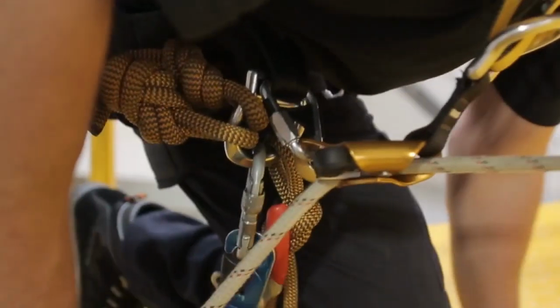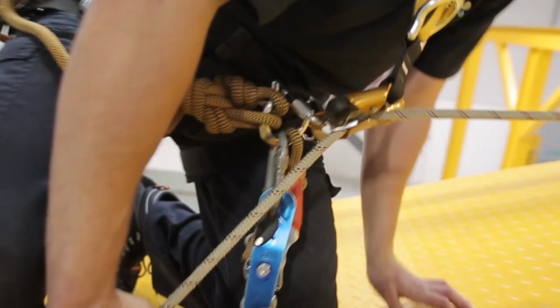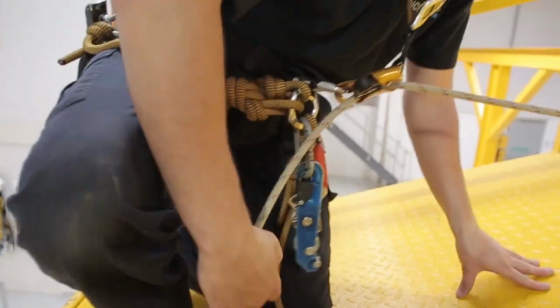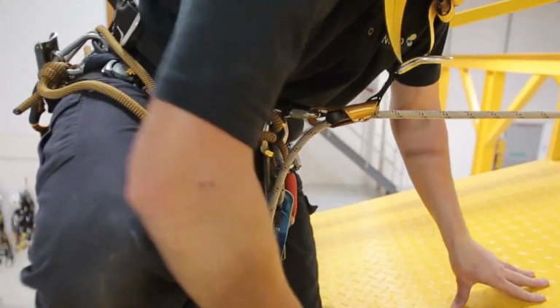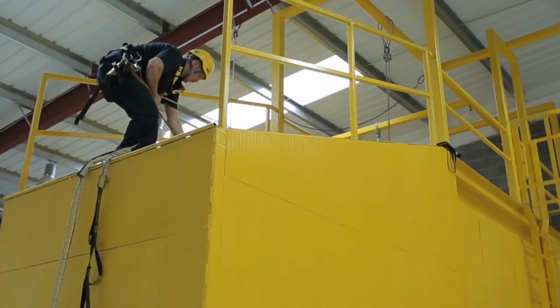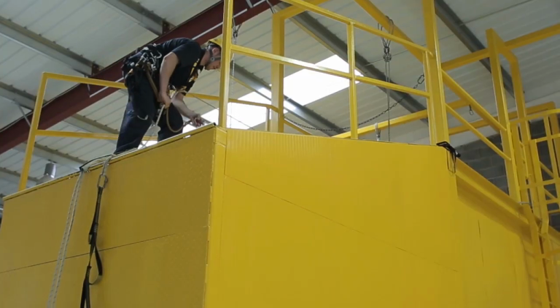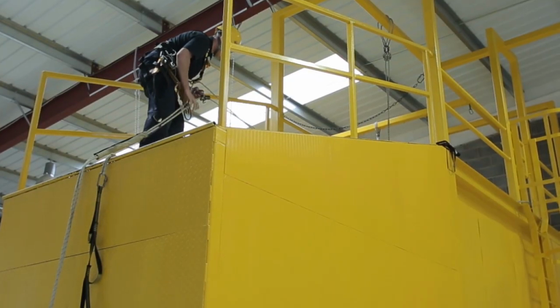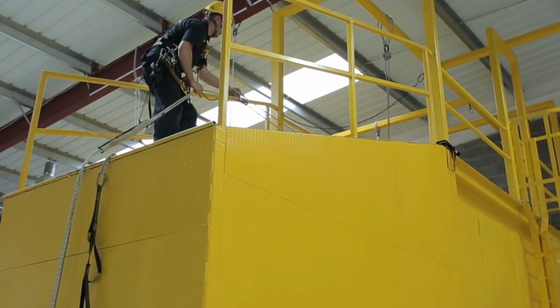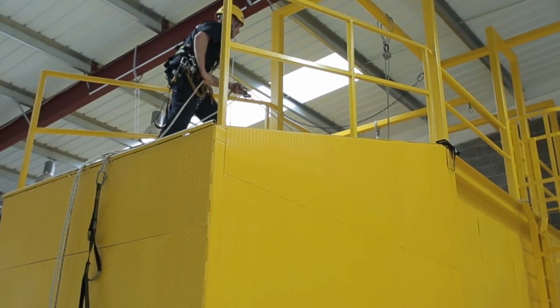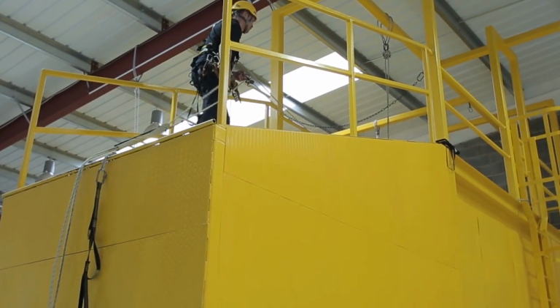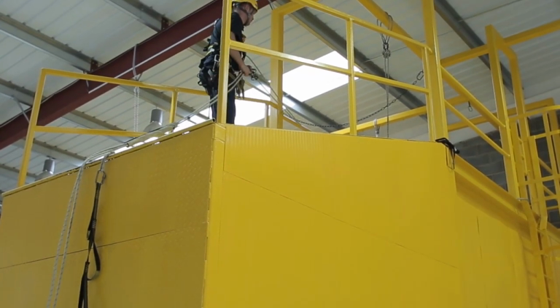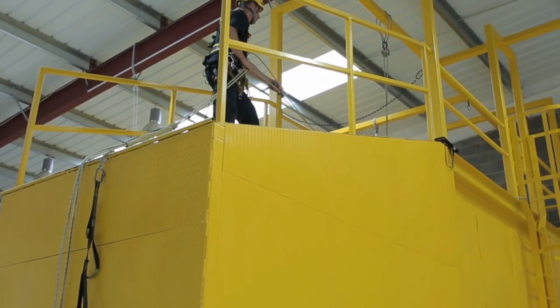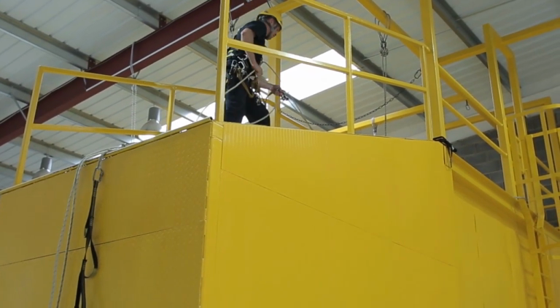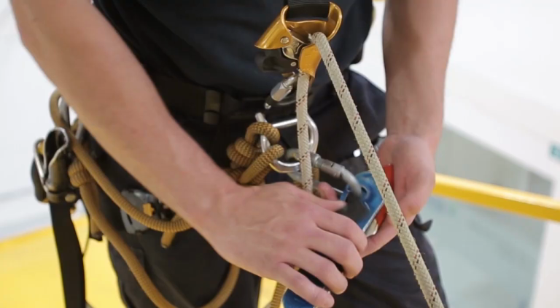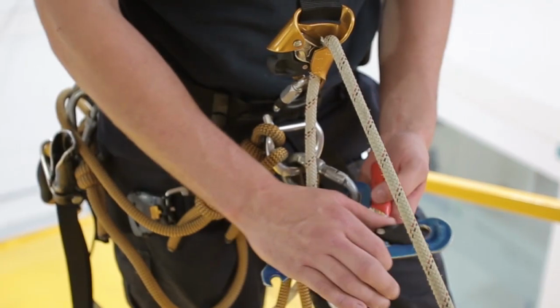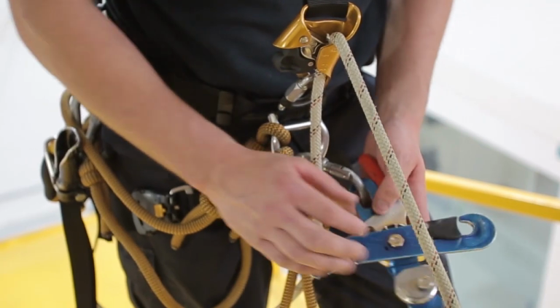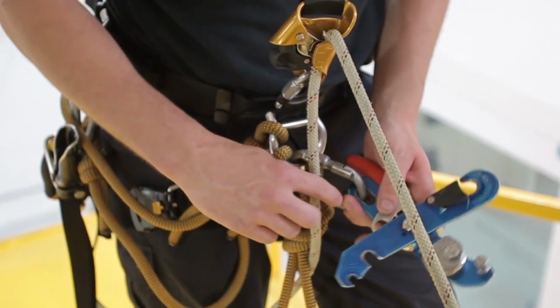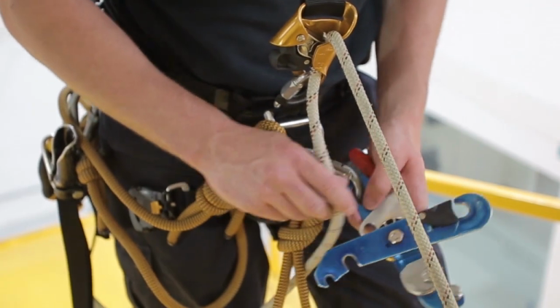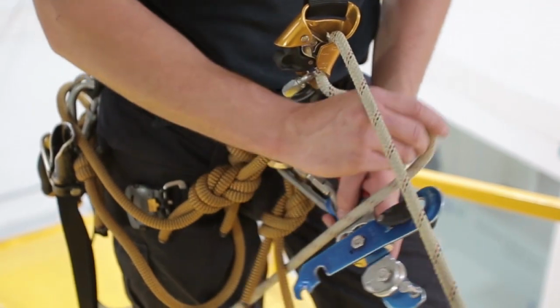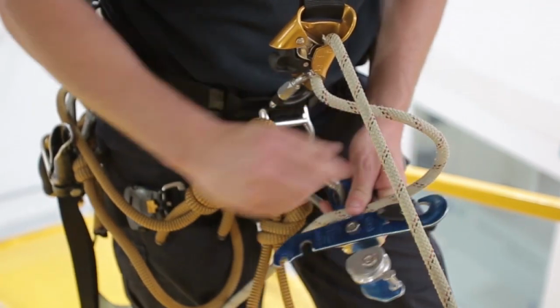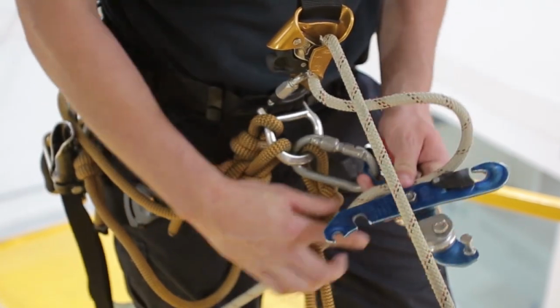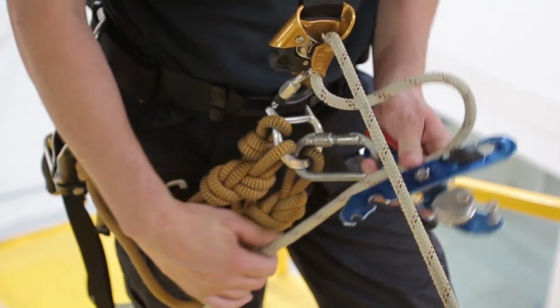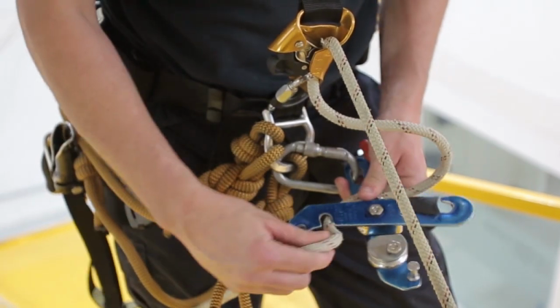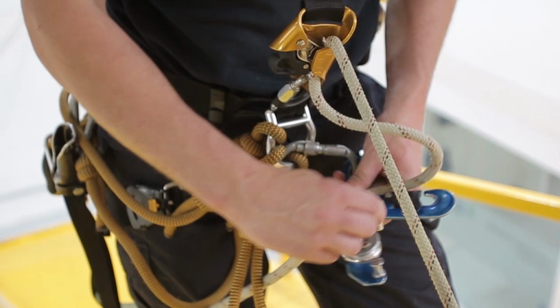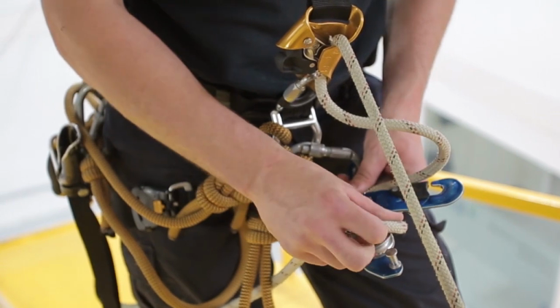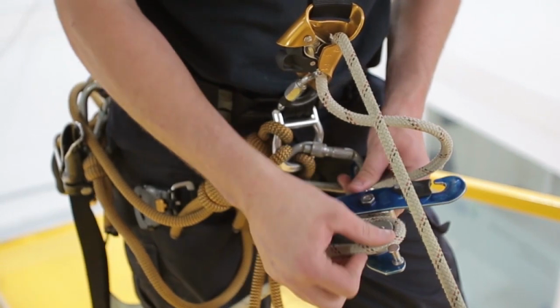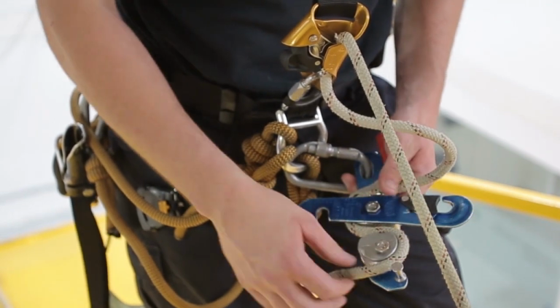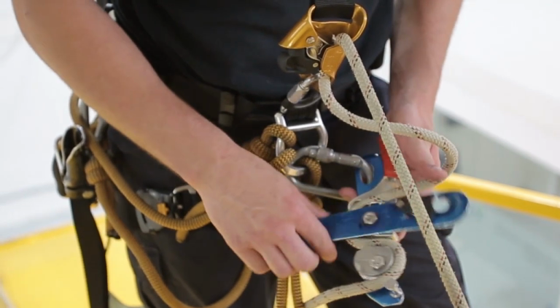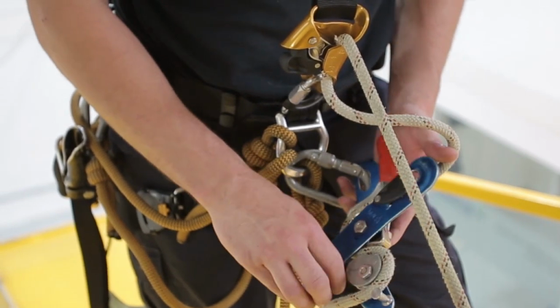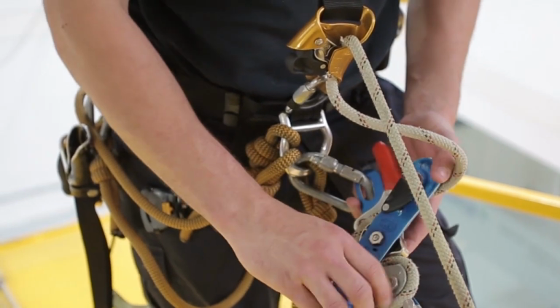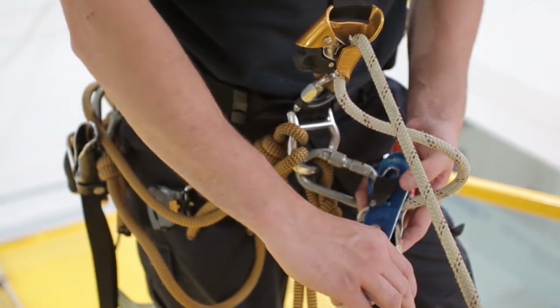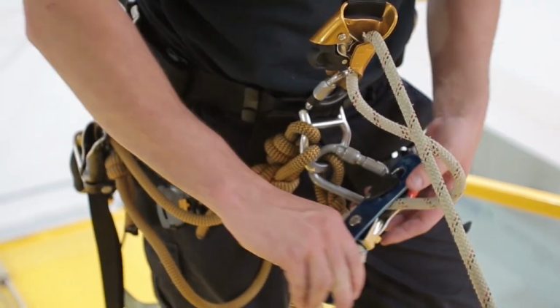Continue up both ropes until you're high enough. Change over into descent mode and abseil down the ropes until your backup device rests on the rope protector and you're level with the edge obstruction.